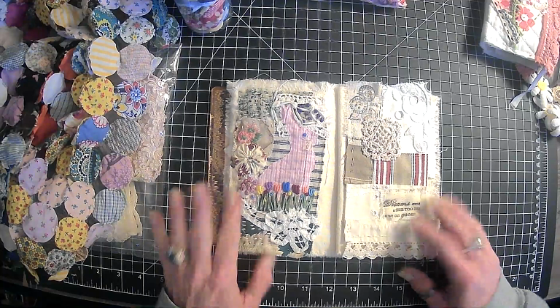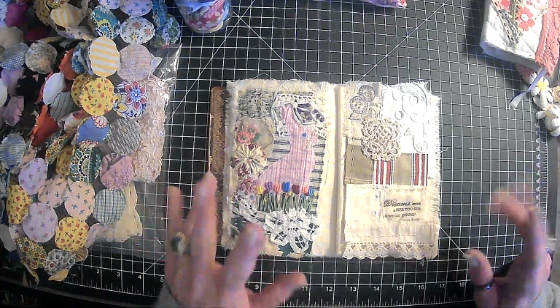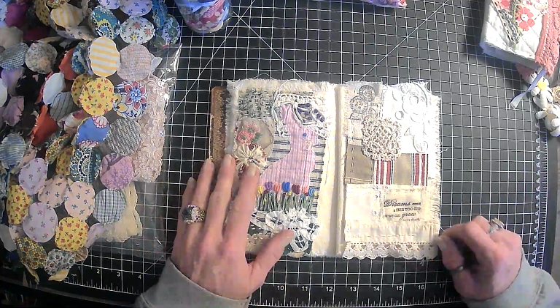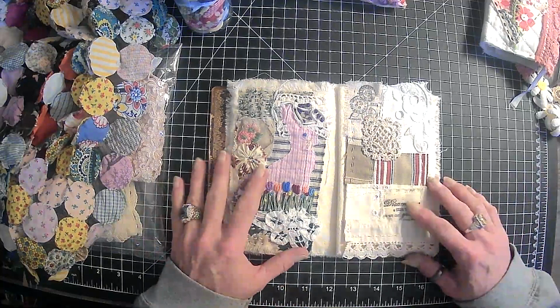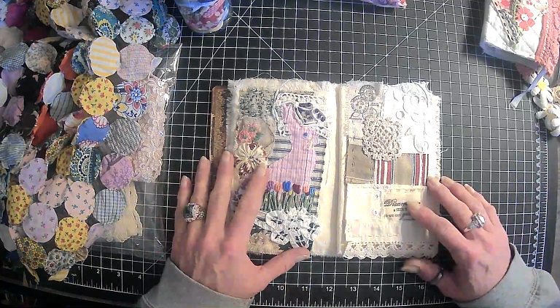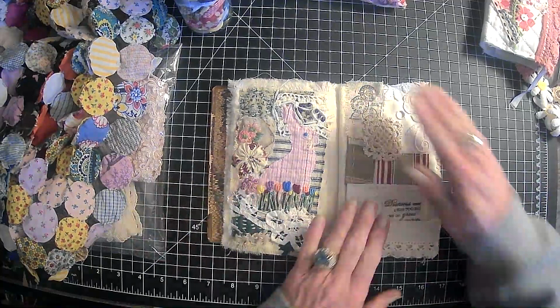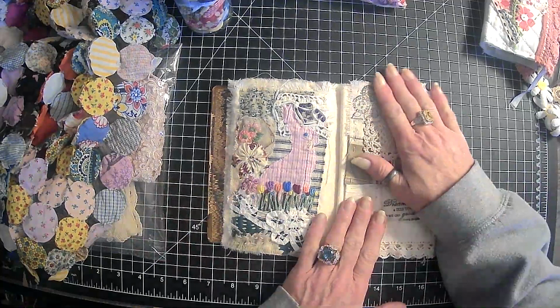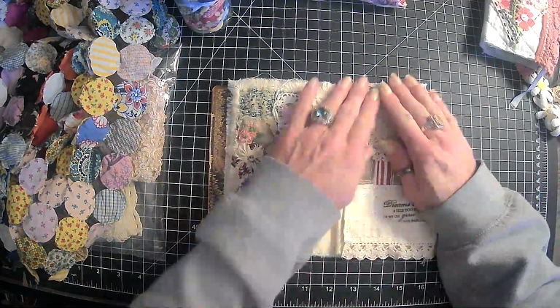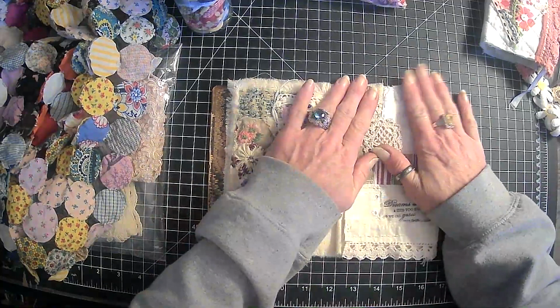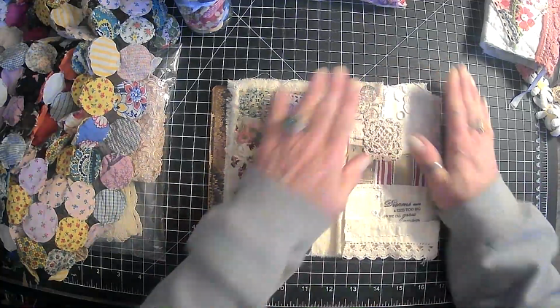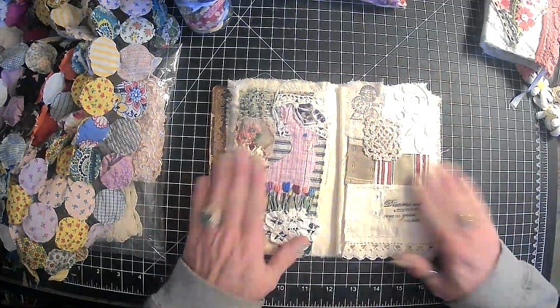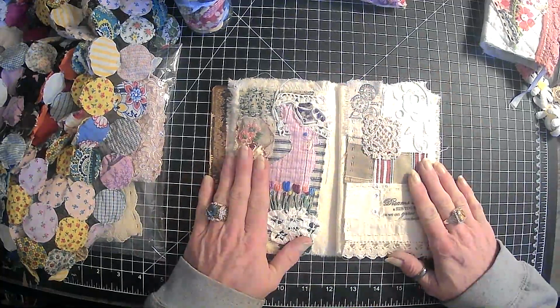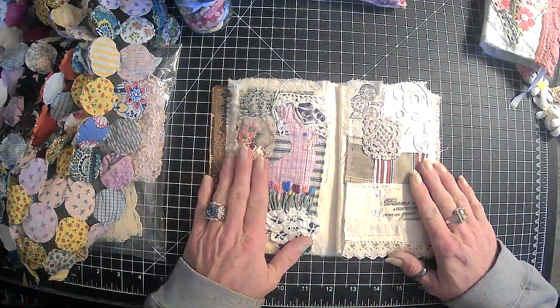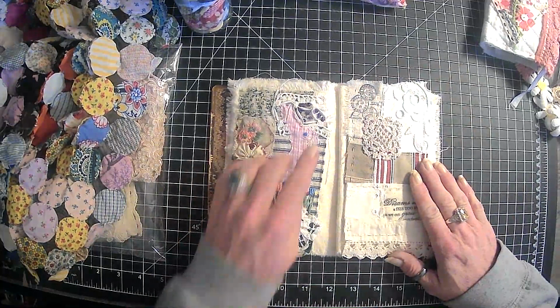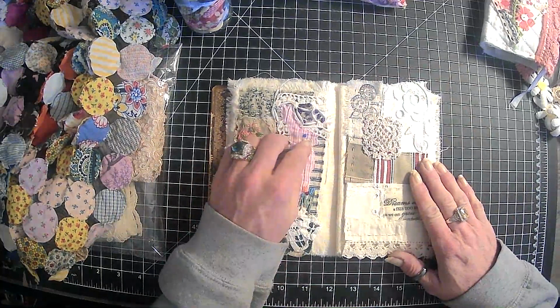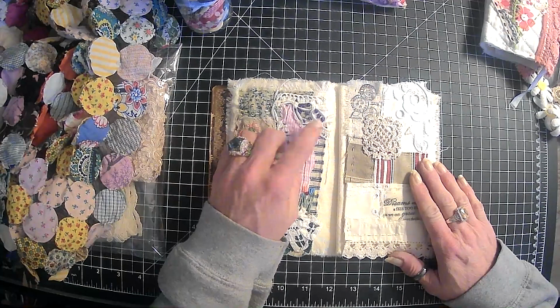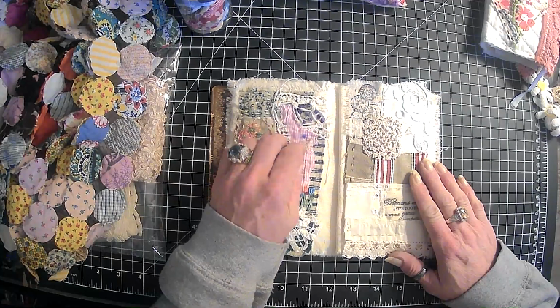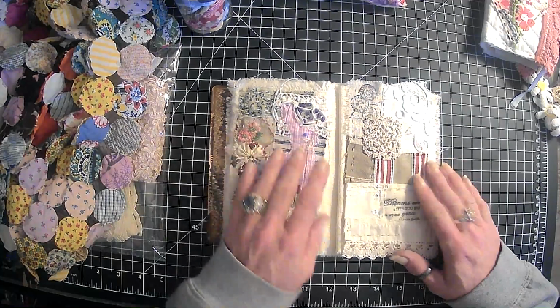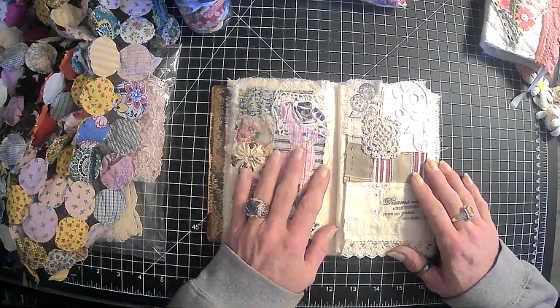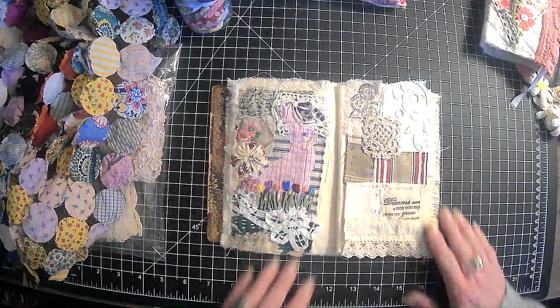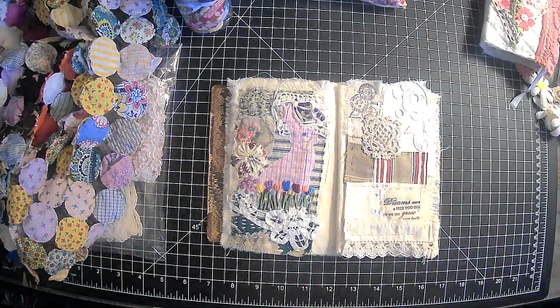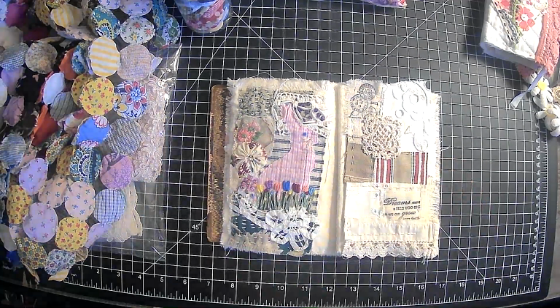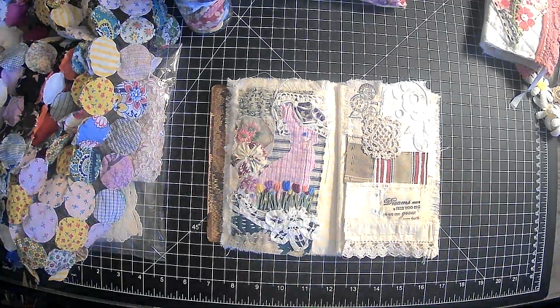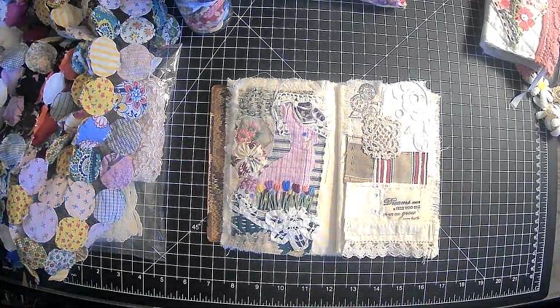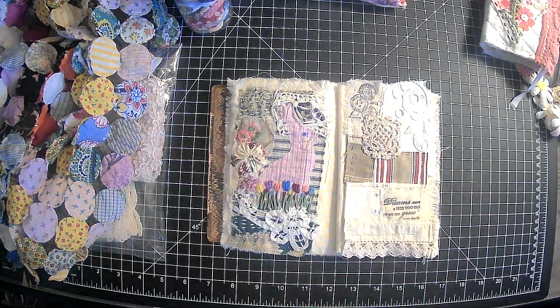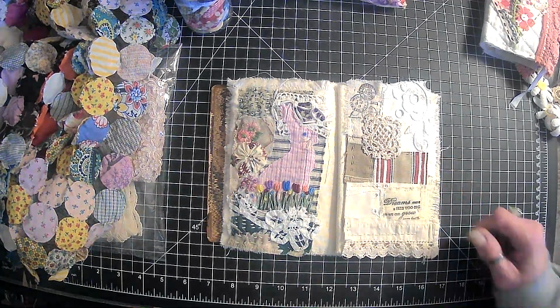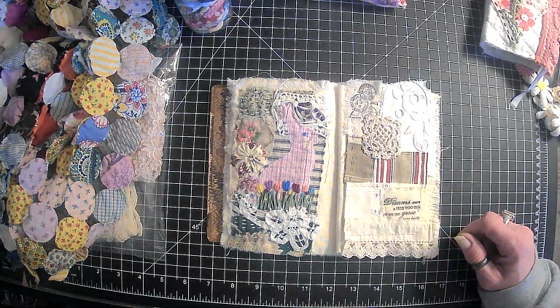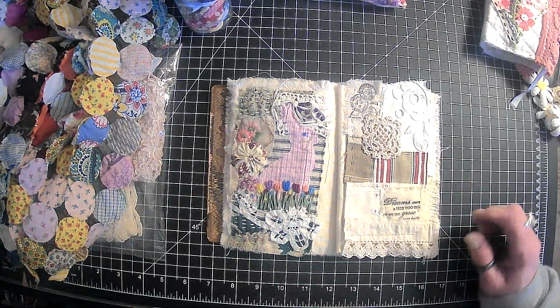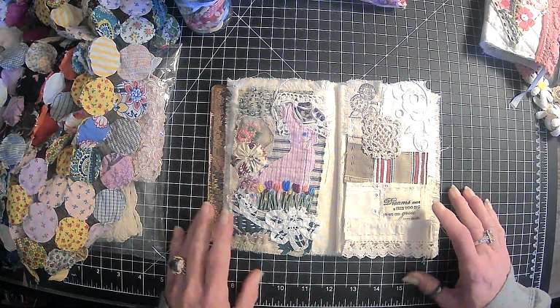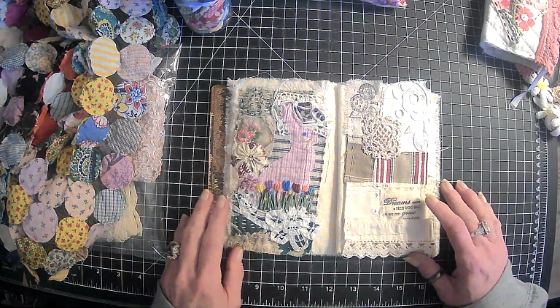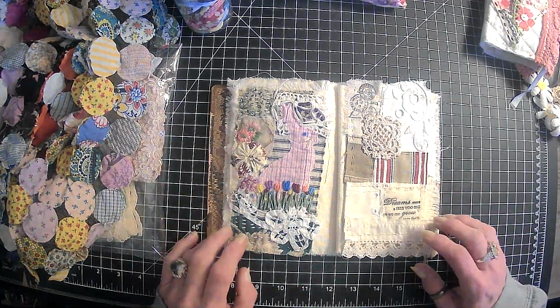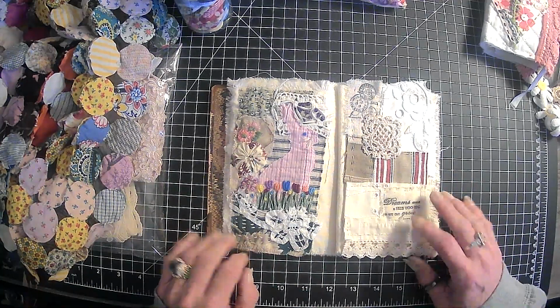Hi everyone, it's Lori and welcome to my channel. I hope you are all doing well today. We are back with our second block for February in our hashtag Roxy's Journal of Stitchery.